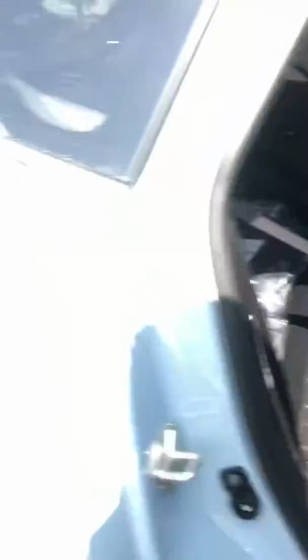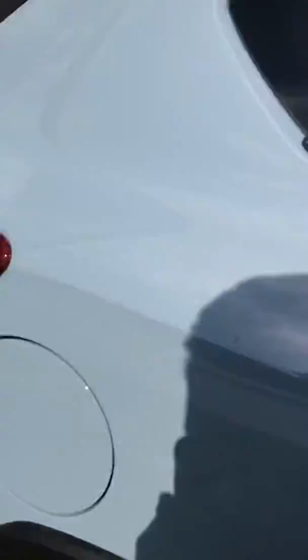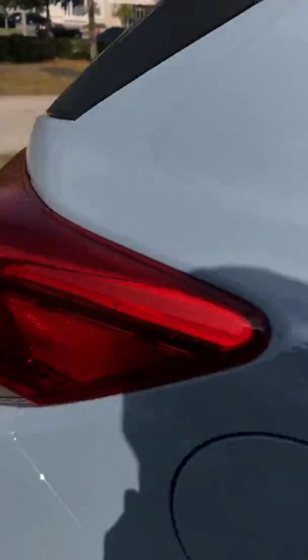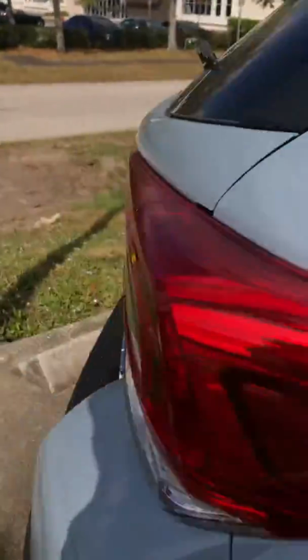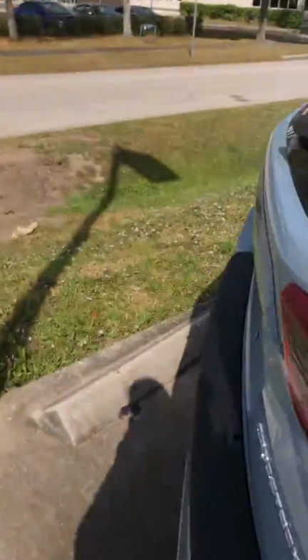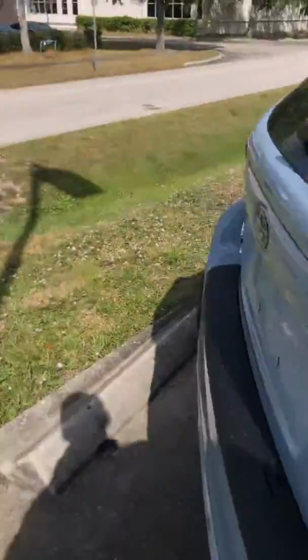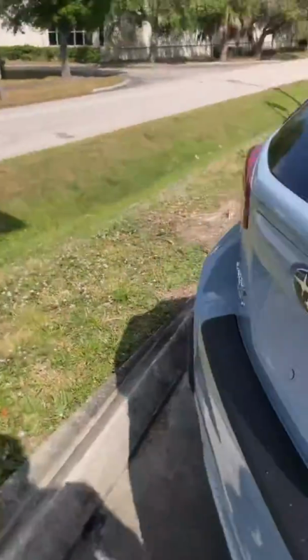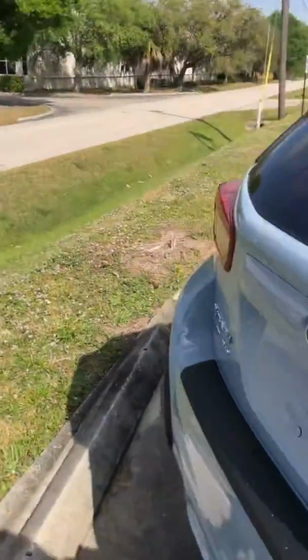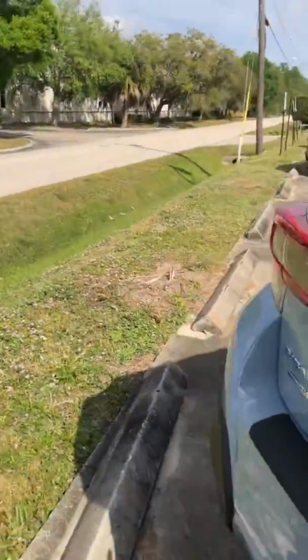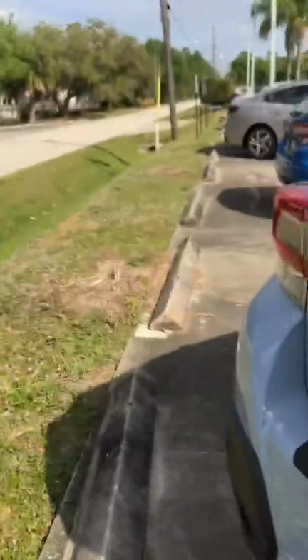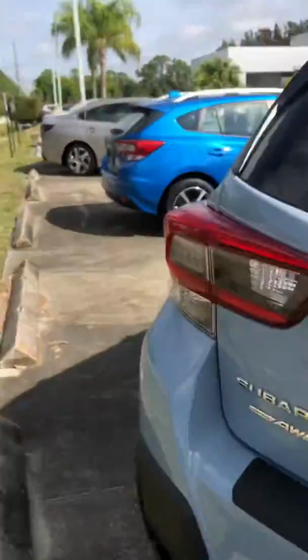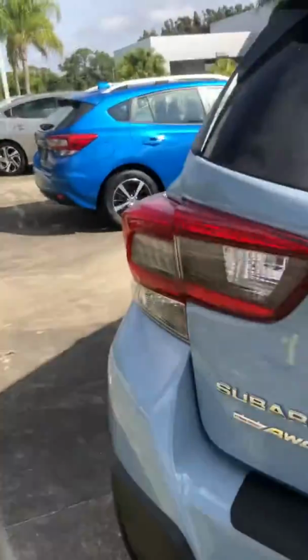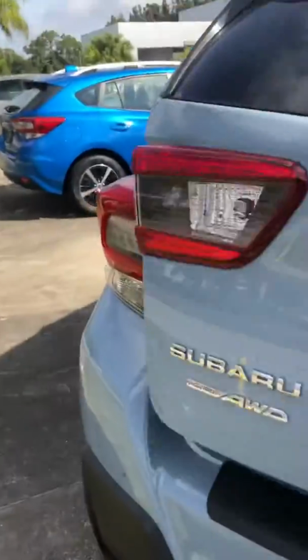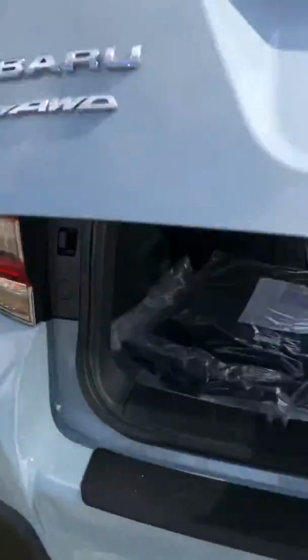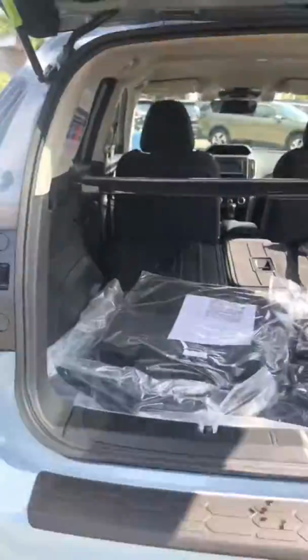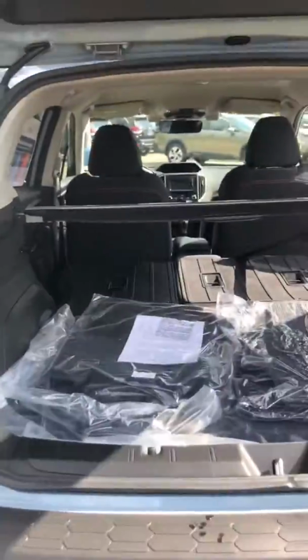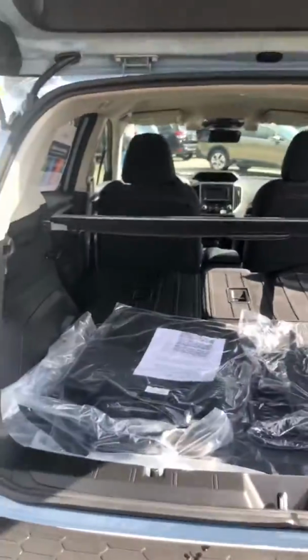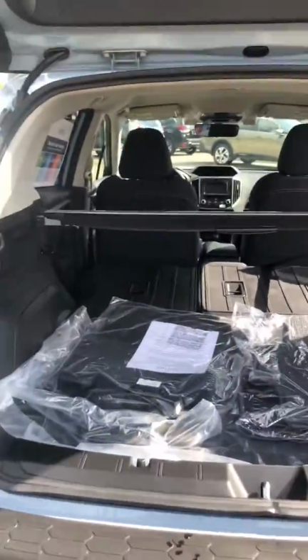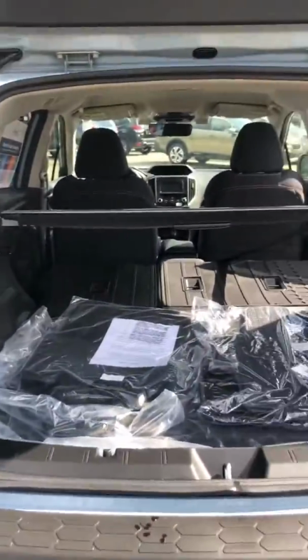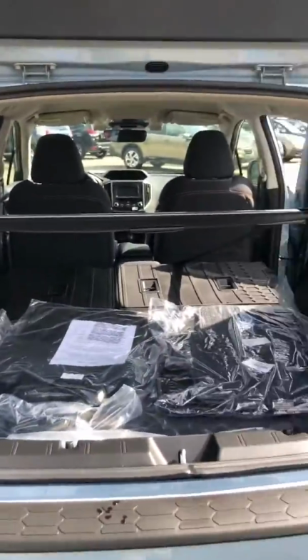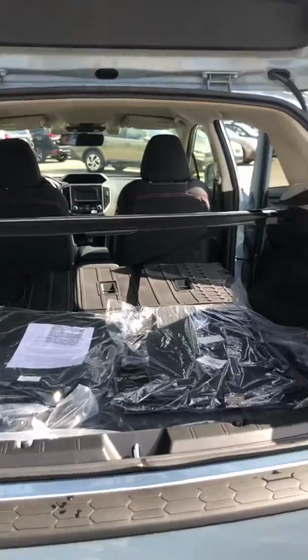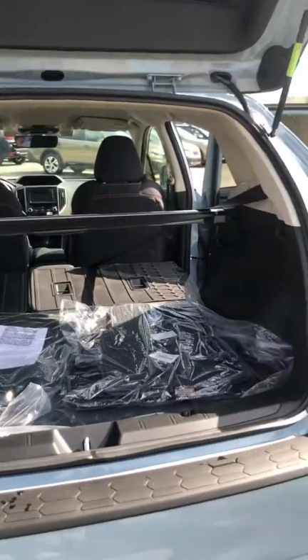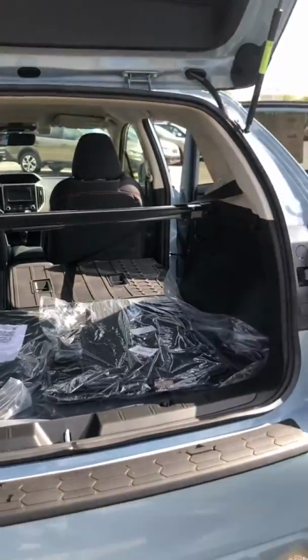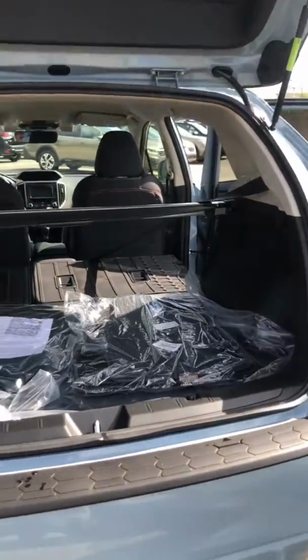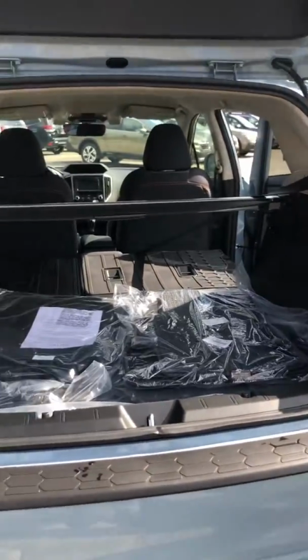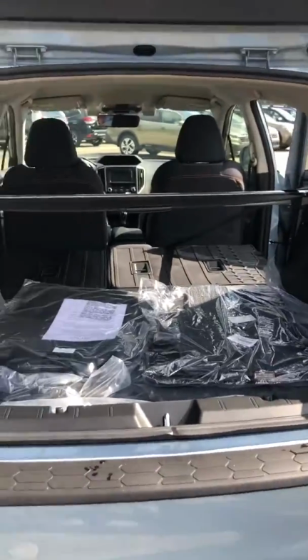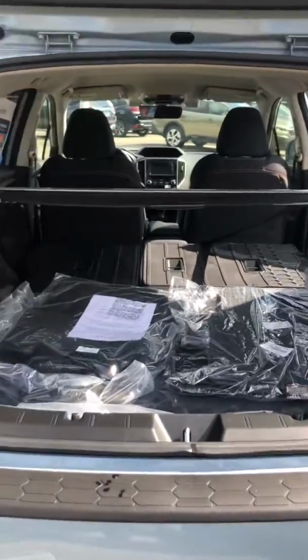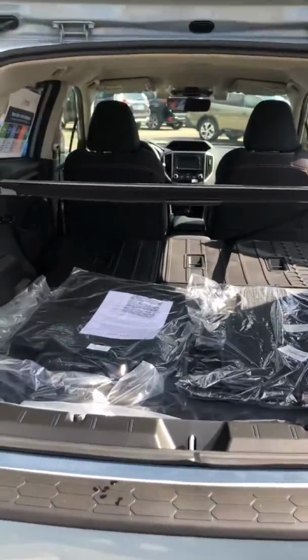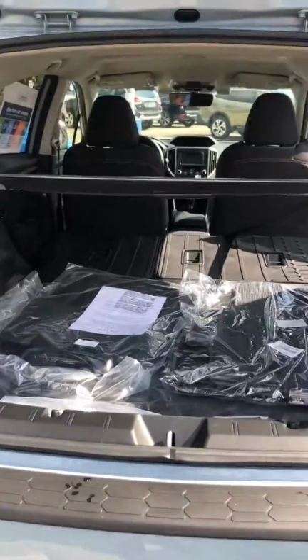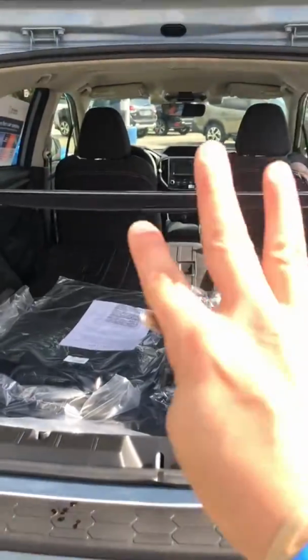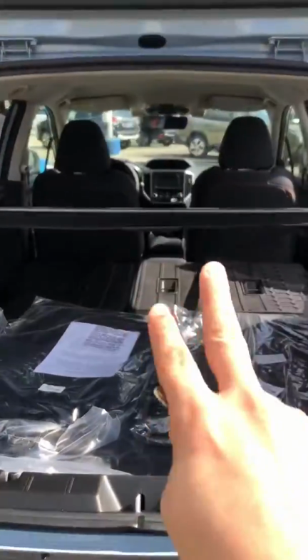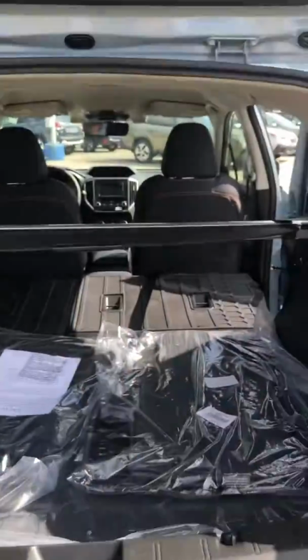If you look right here, the seats are already folded down — gives you more space. I'll show you what I'm talking about. Super cool, right? Let me pull the seats up. Great versatility there.